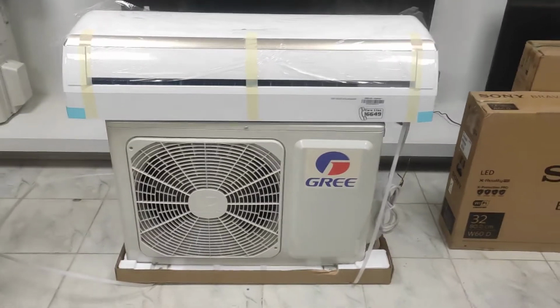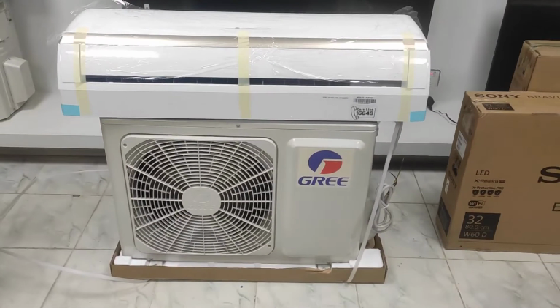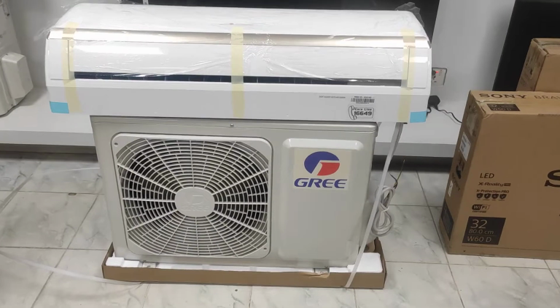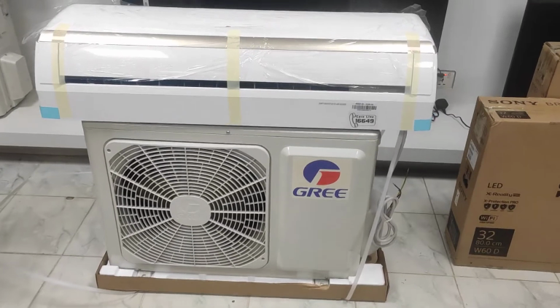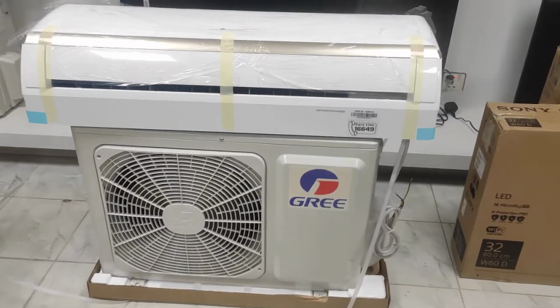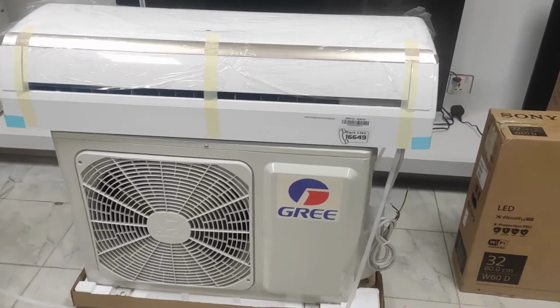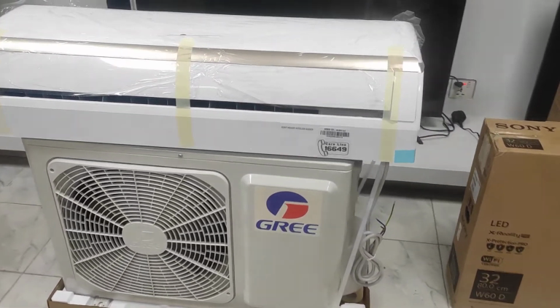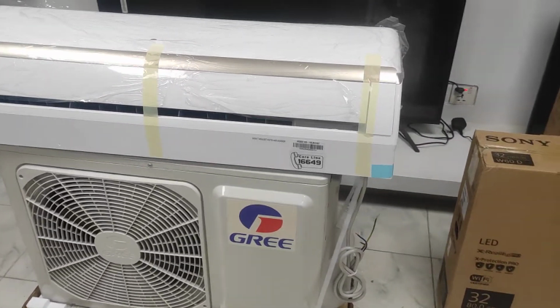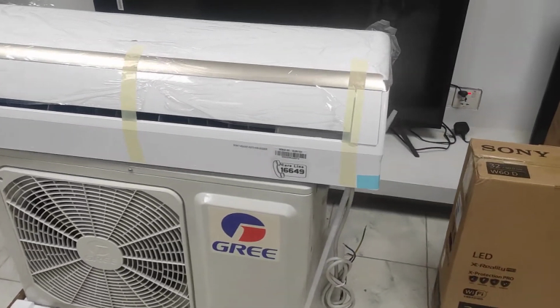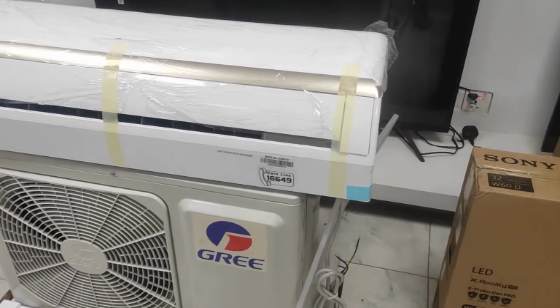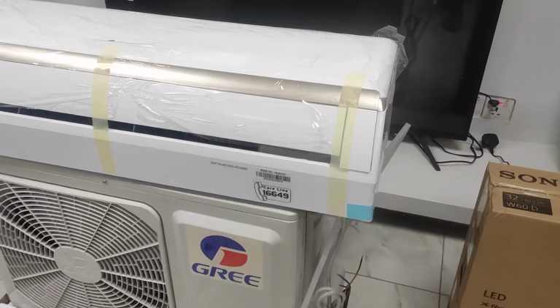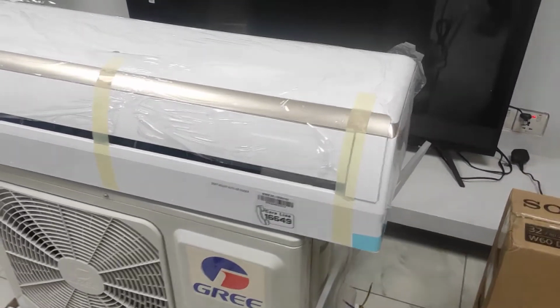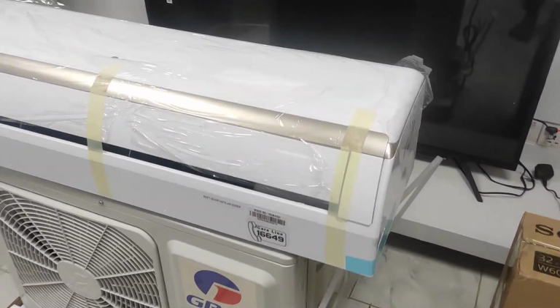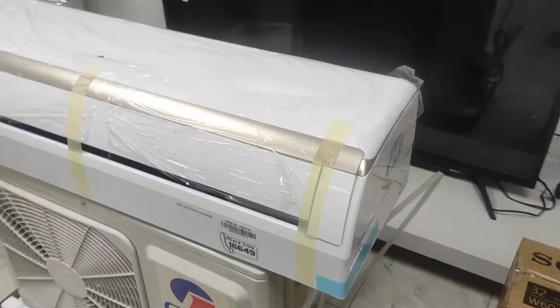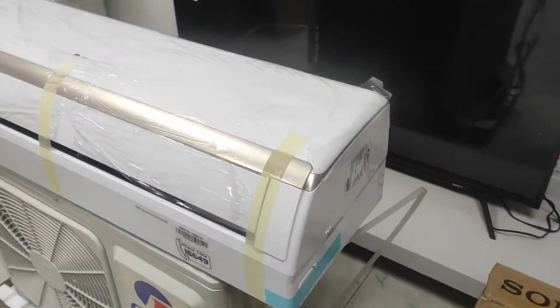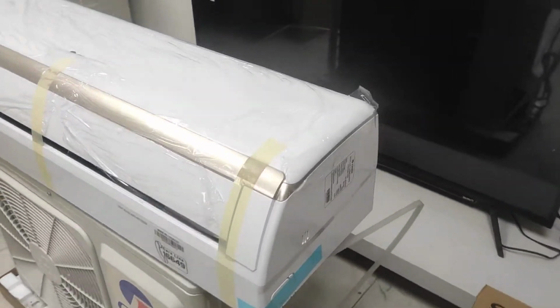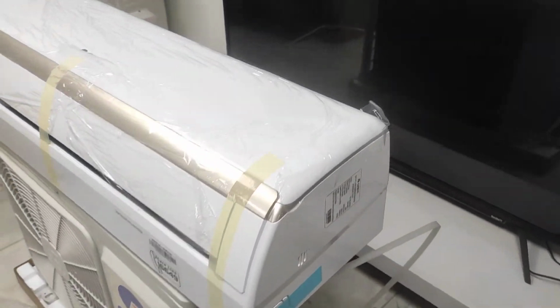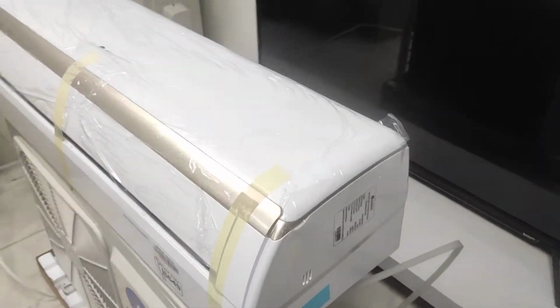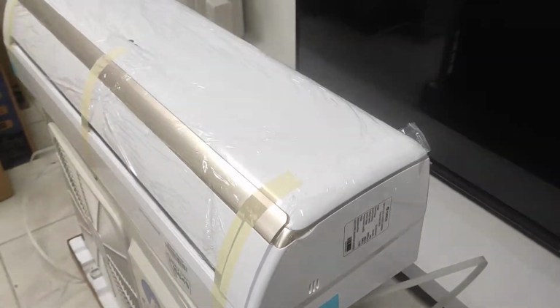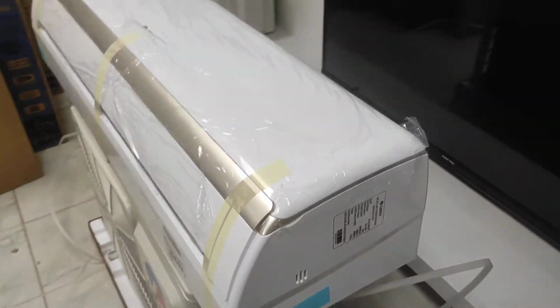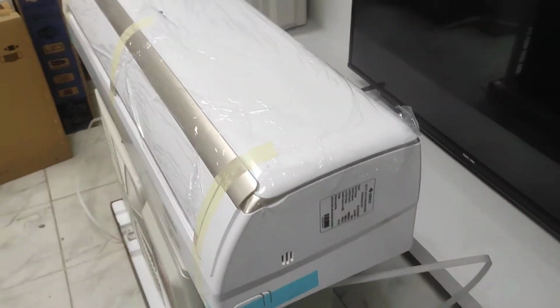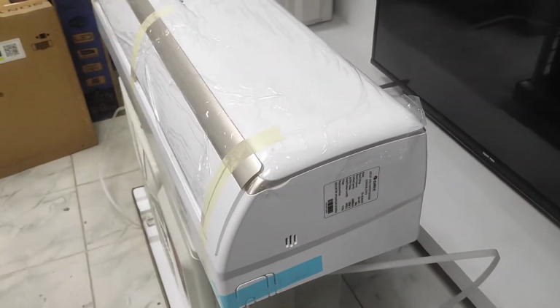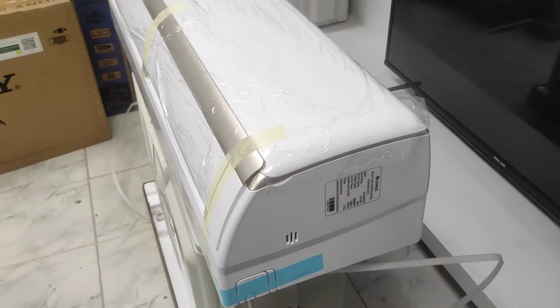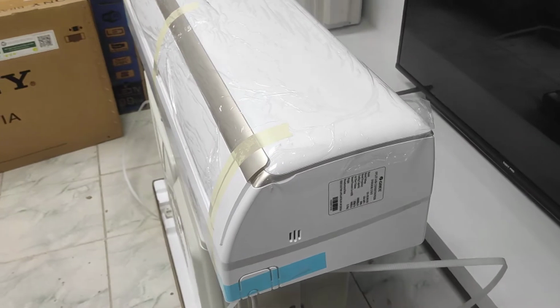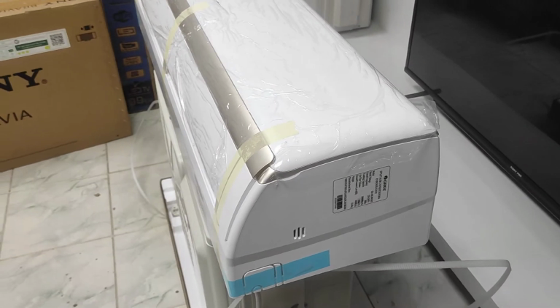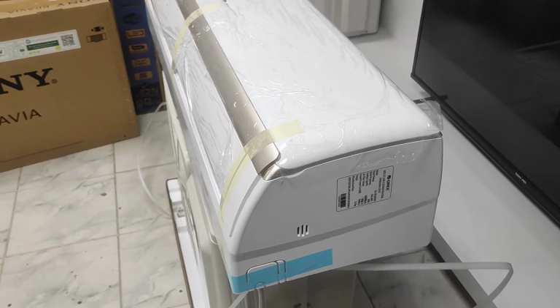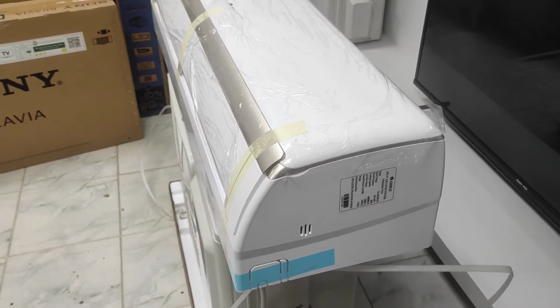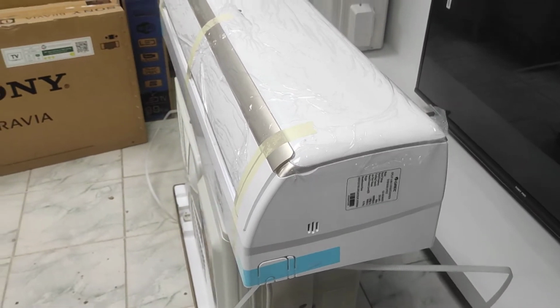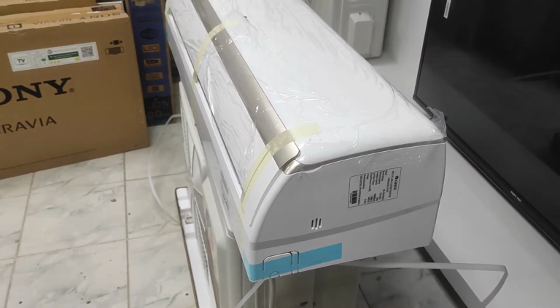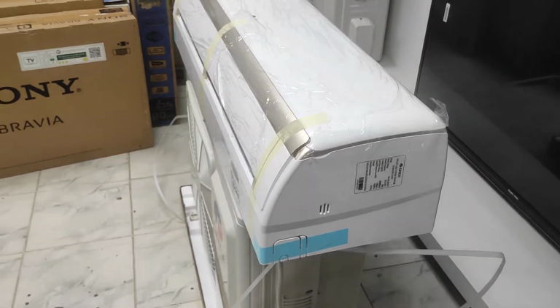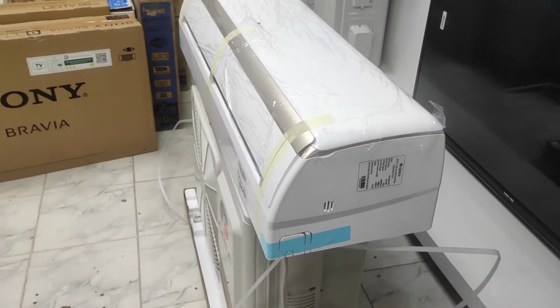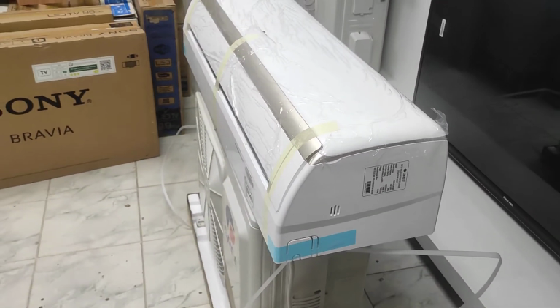This is our display center. Our address is 234 New Elephant Road, Shell Tech, Shara, Level 2.